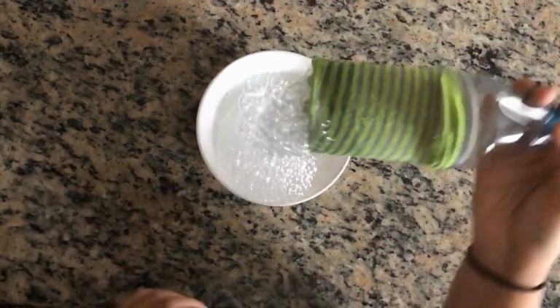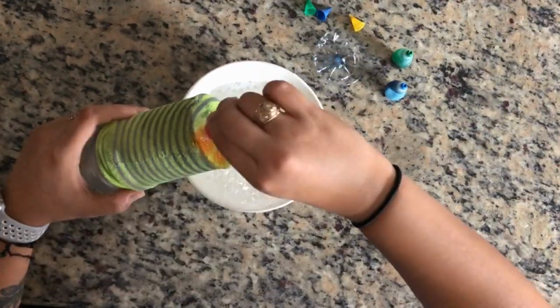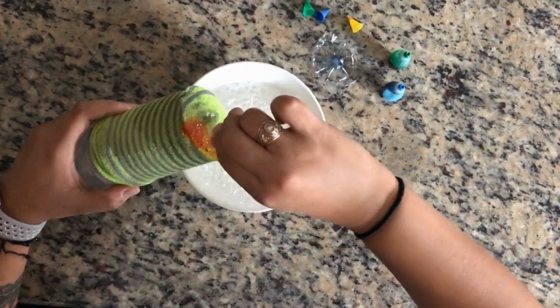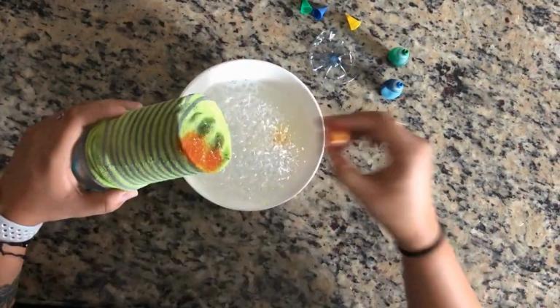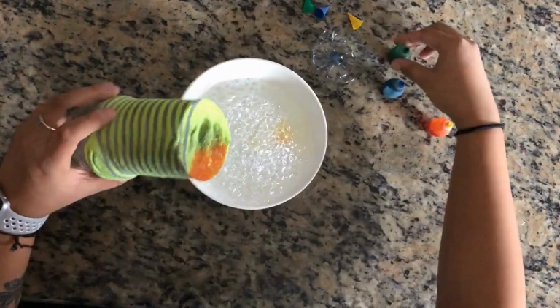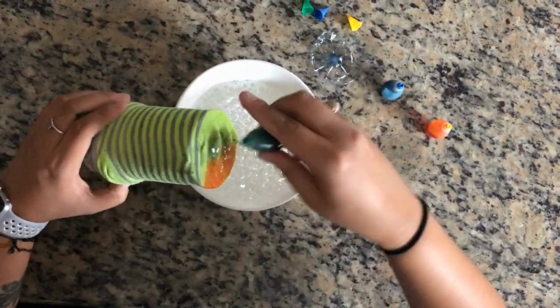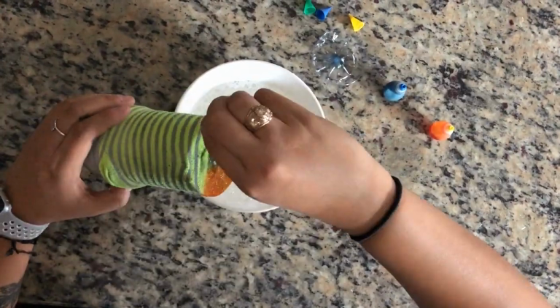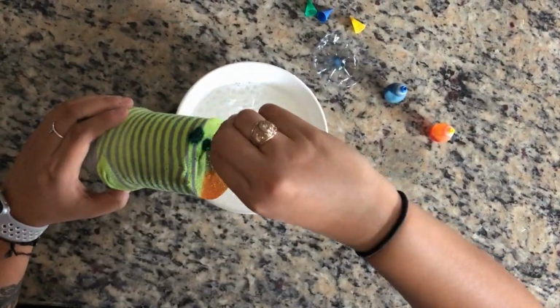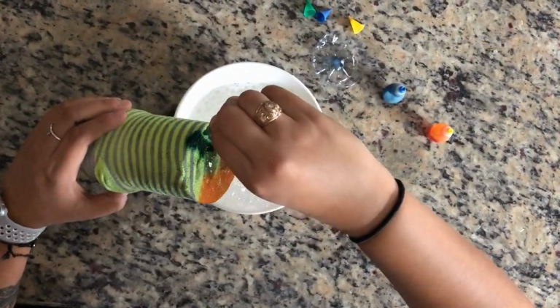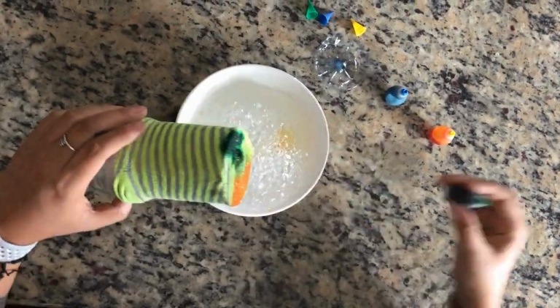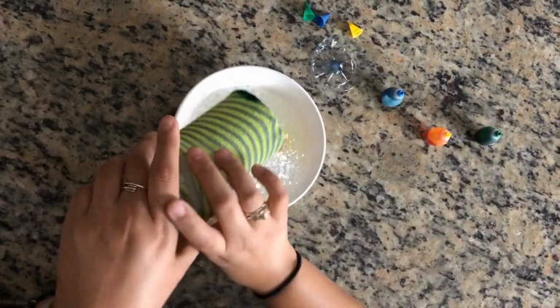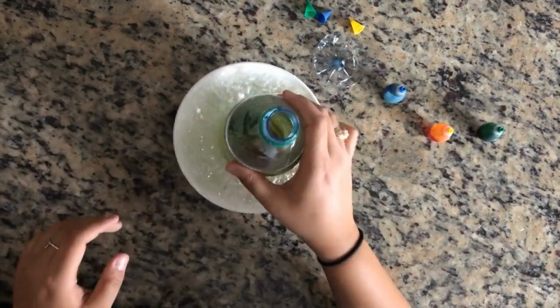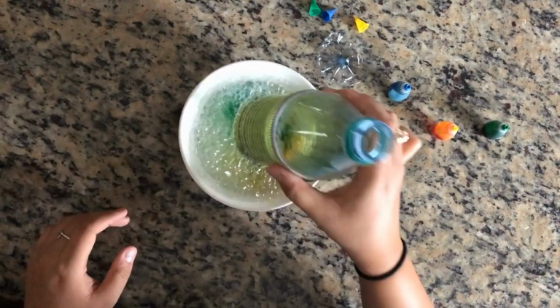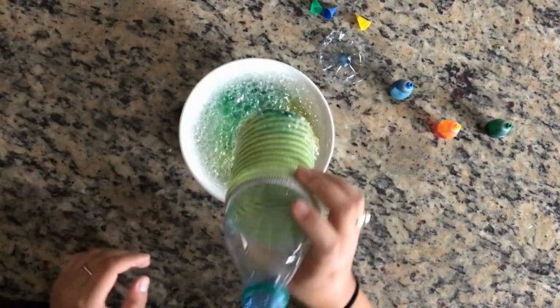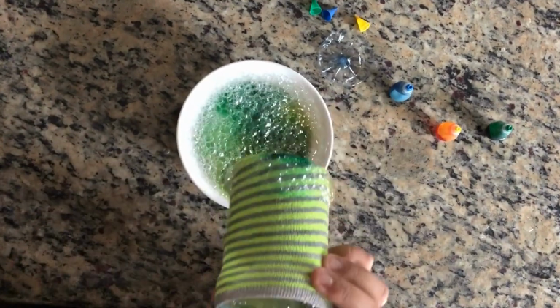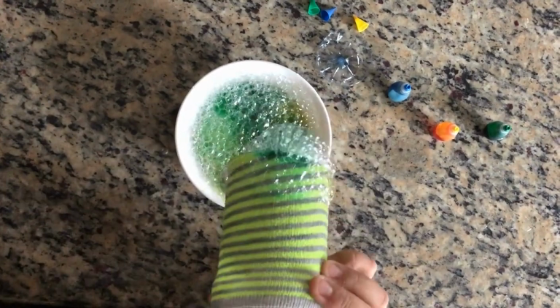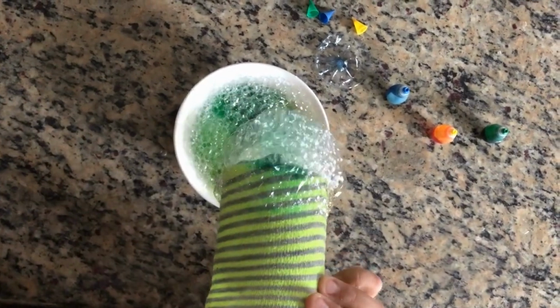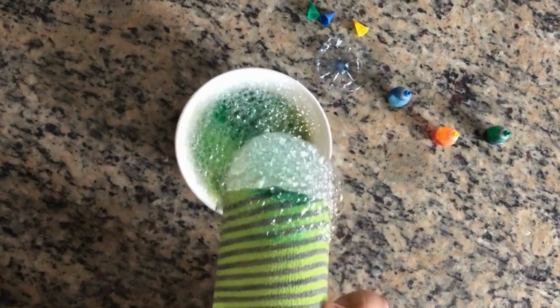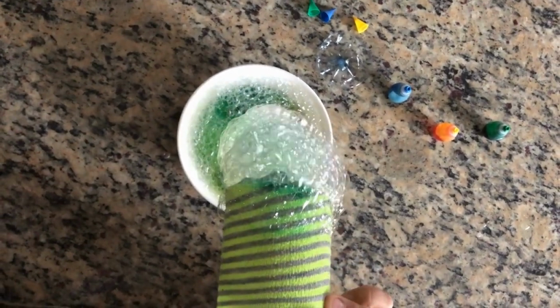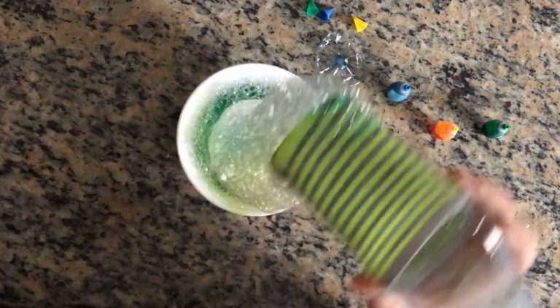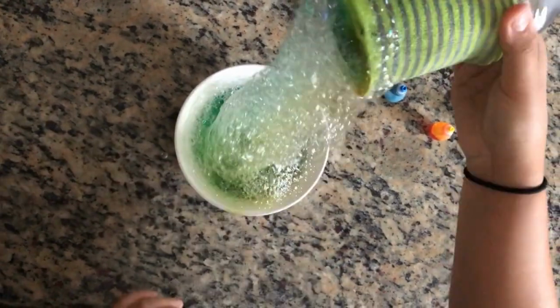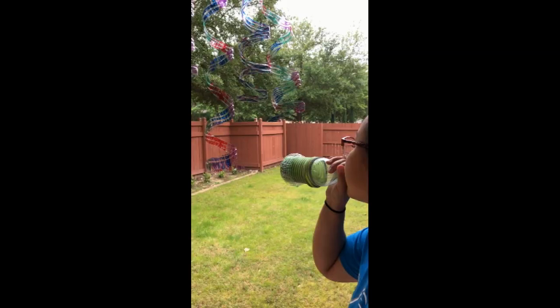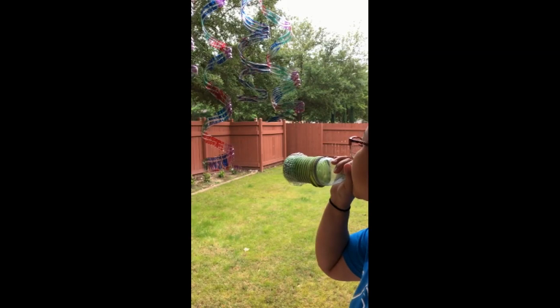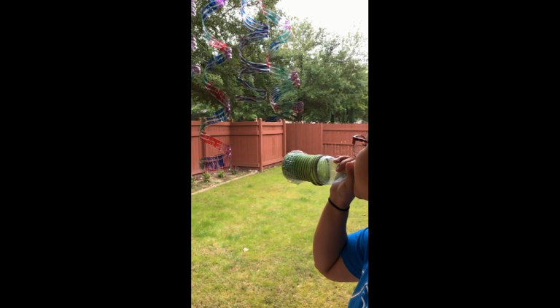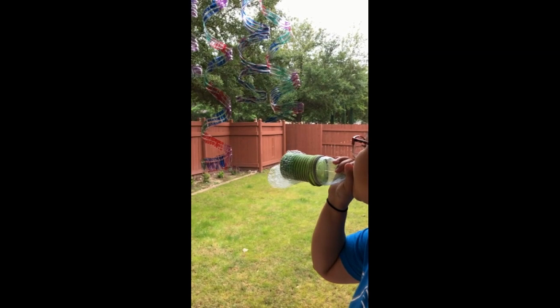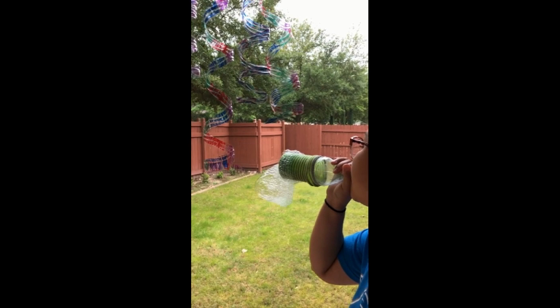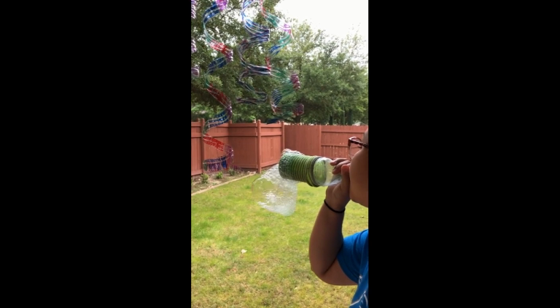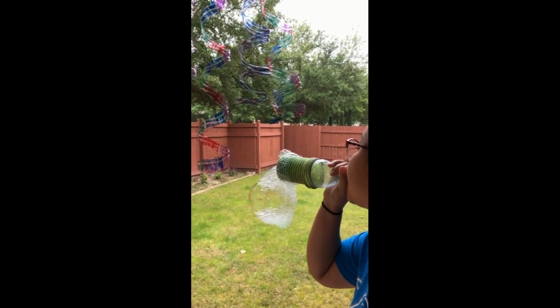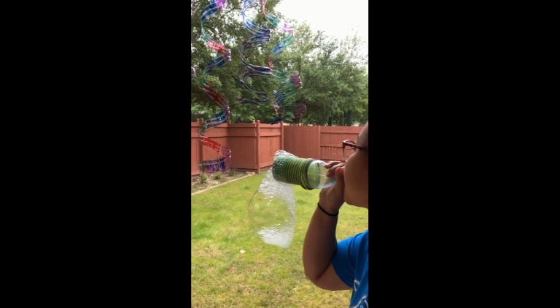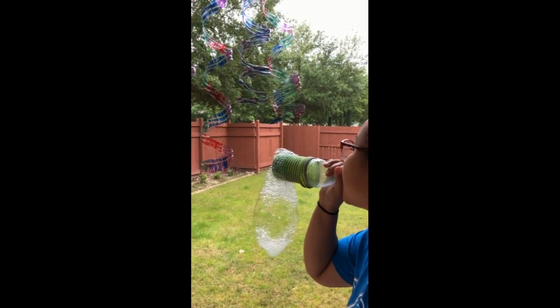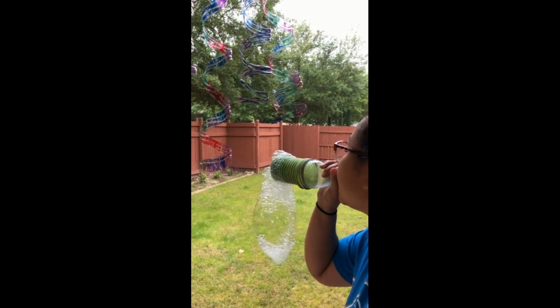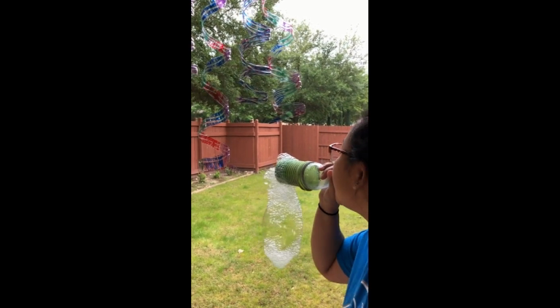This portion is optional. I am adding food coloring to the sock so my bubbles will be colorful. And this is how my bubble snake turned out.